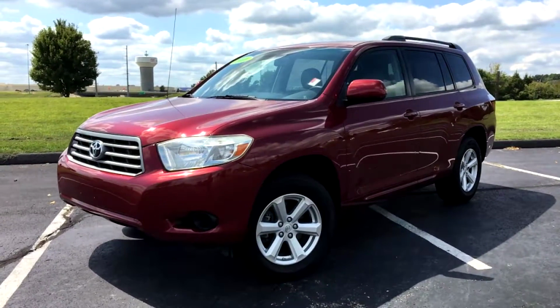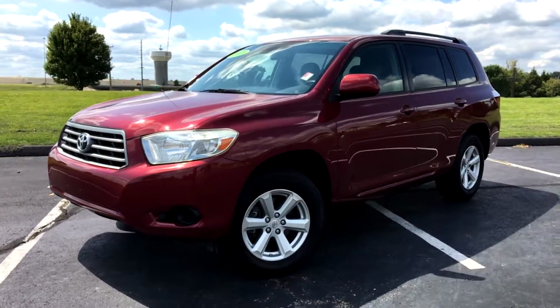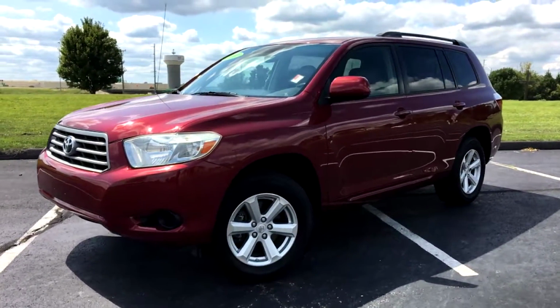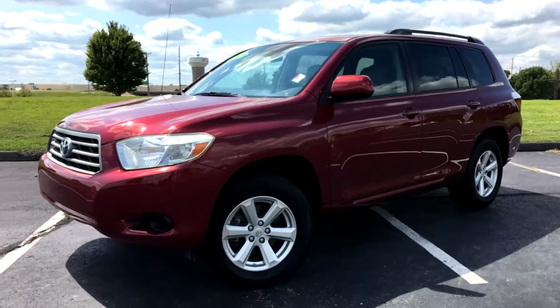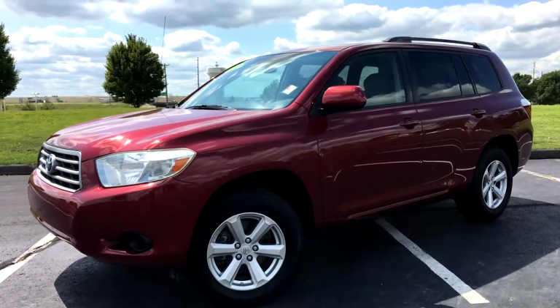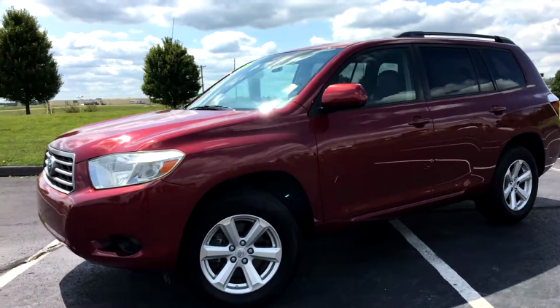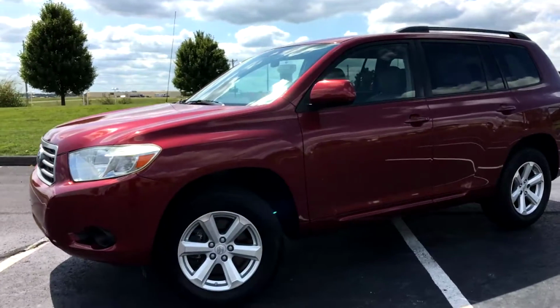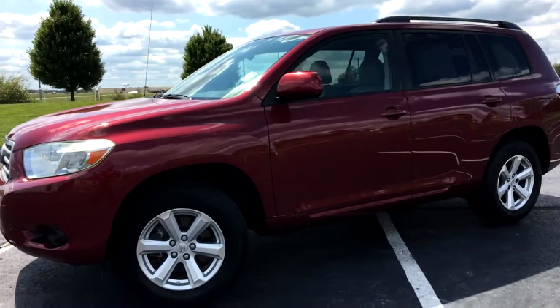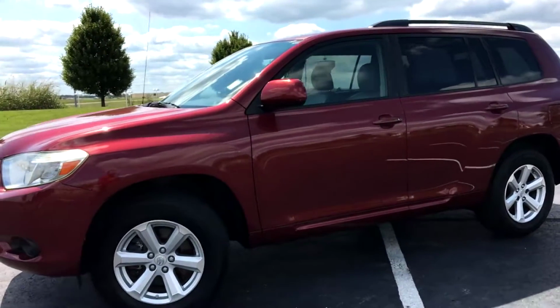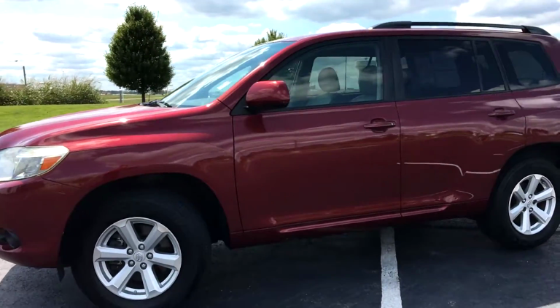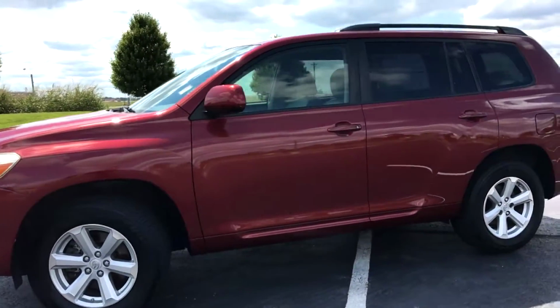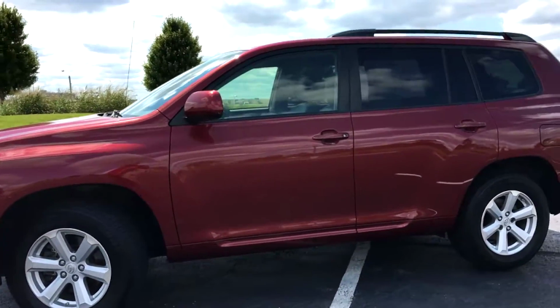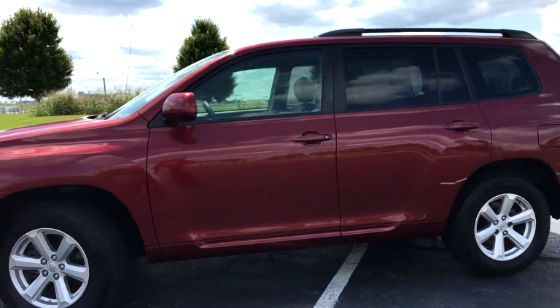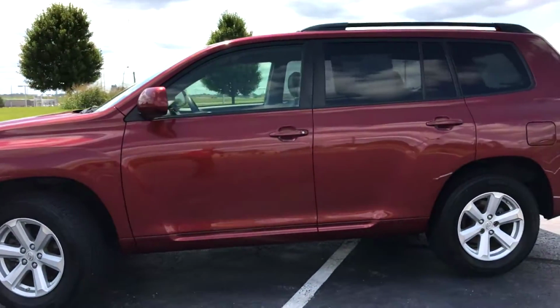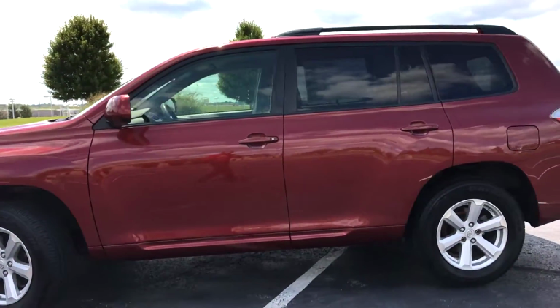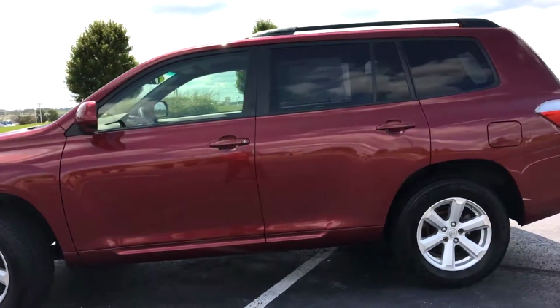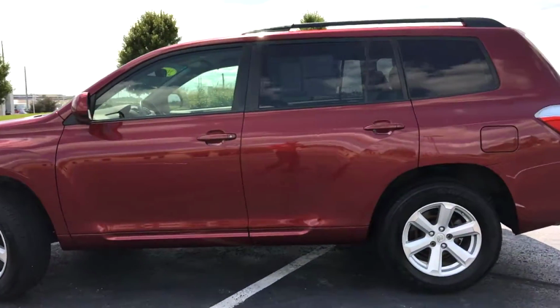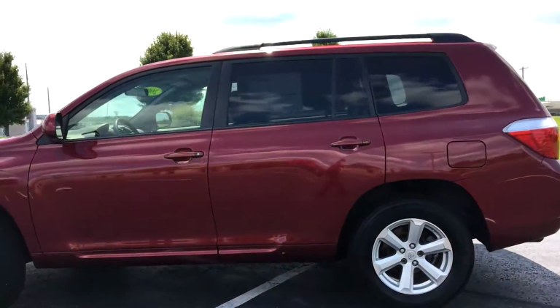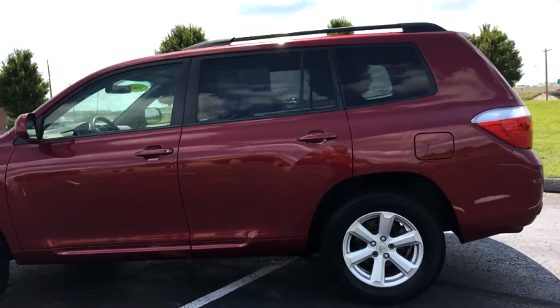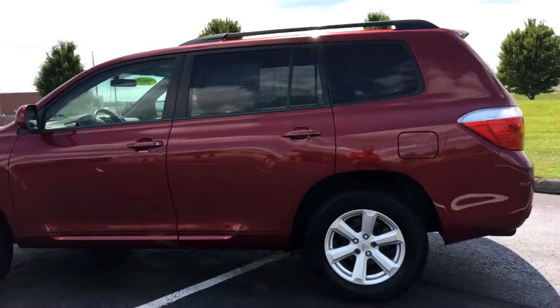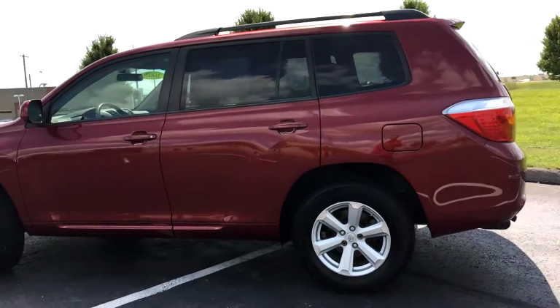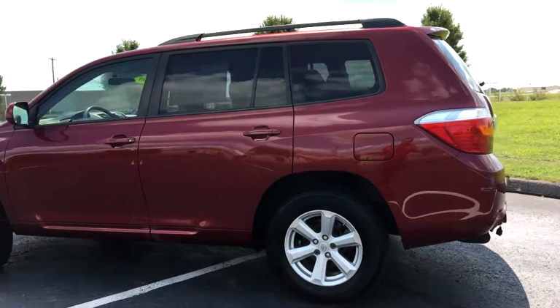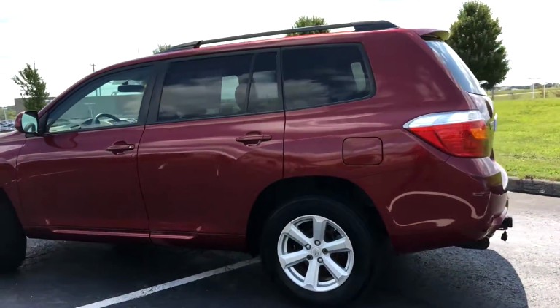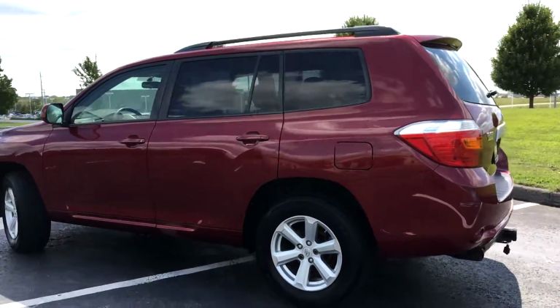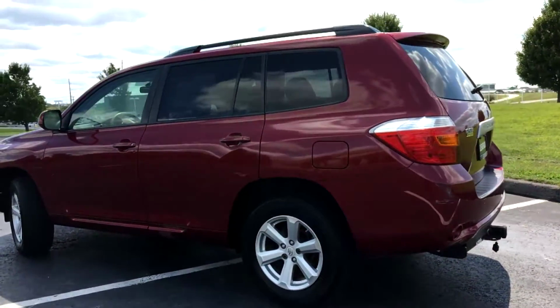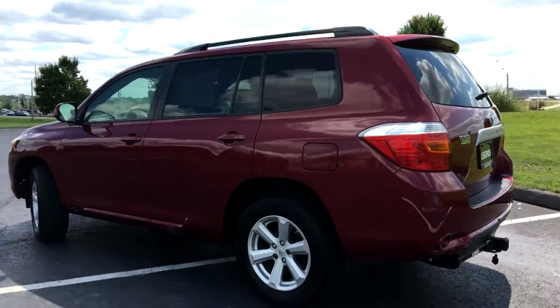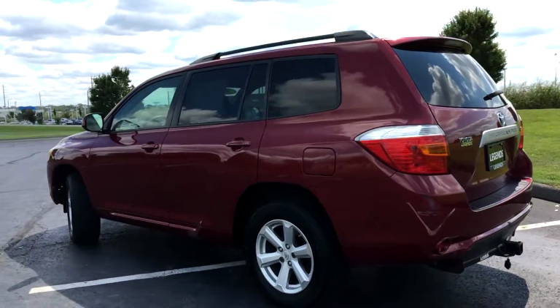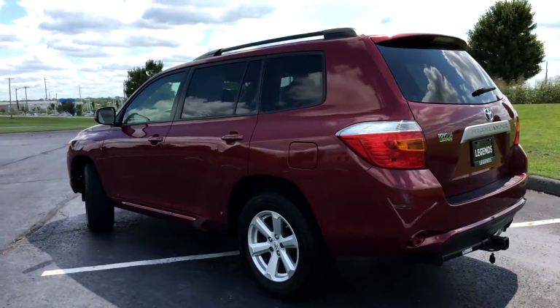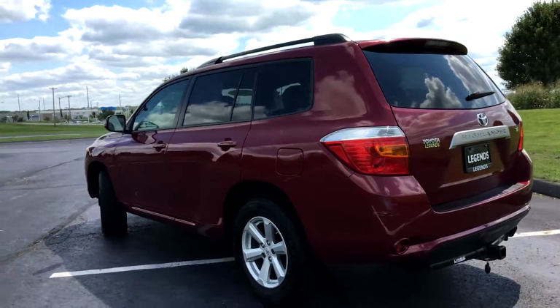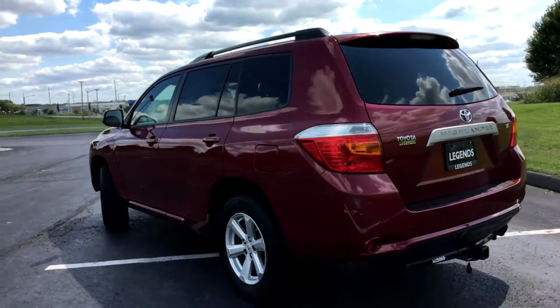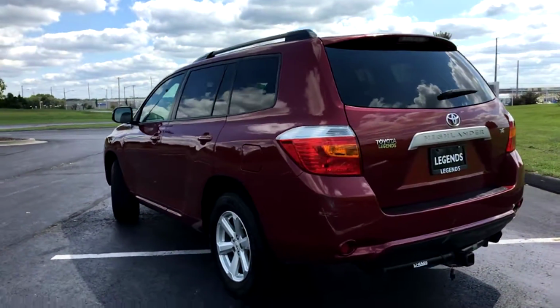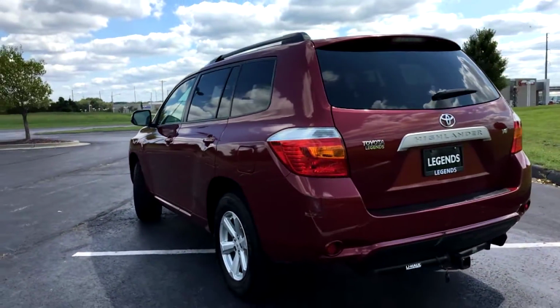Here's another unit to add to our pre-owned inventory at Legends Toyota of Kansas City. This is a 2008 Toyota Highlander — a 4x2 SUV with a V6 engine.